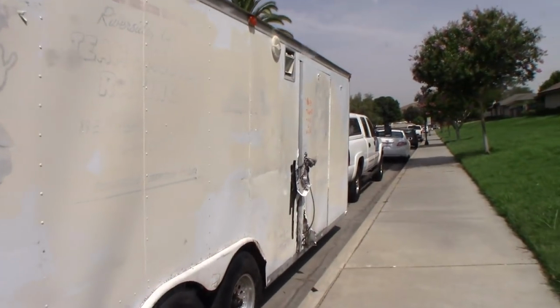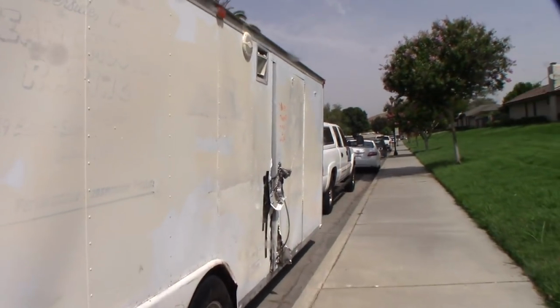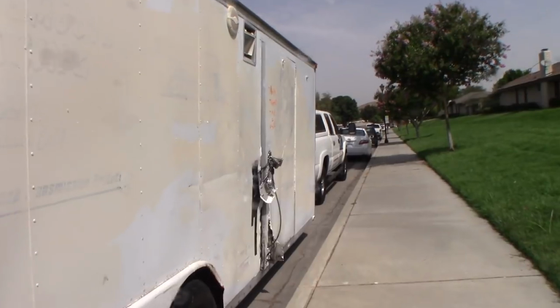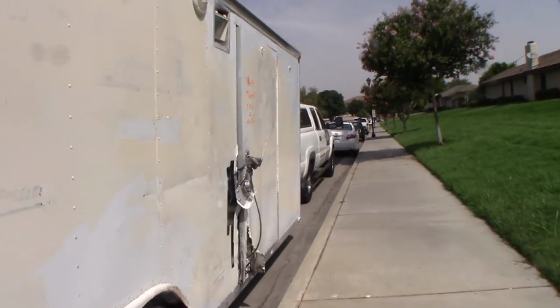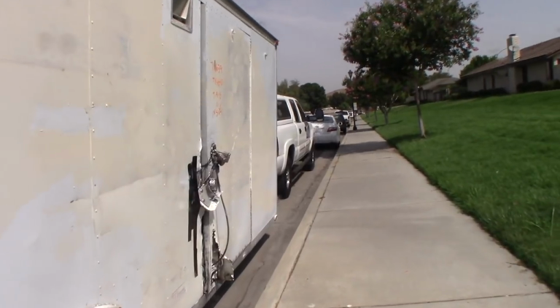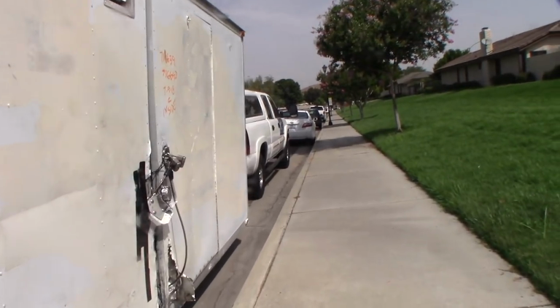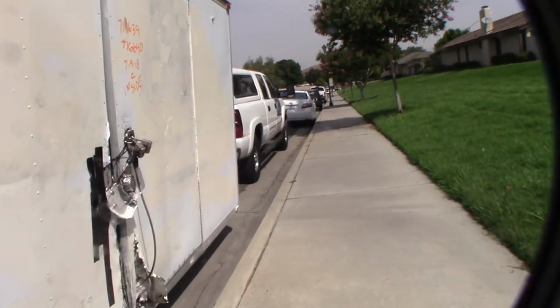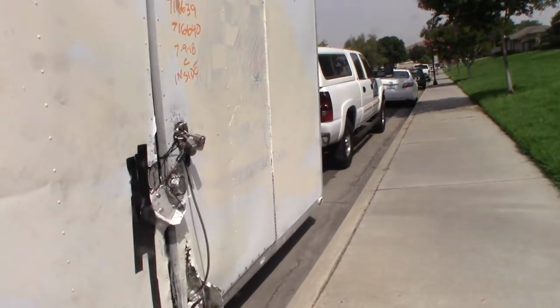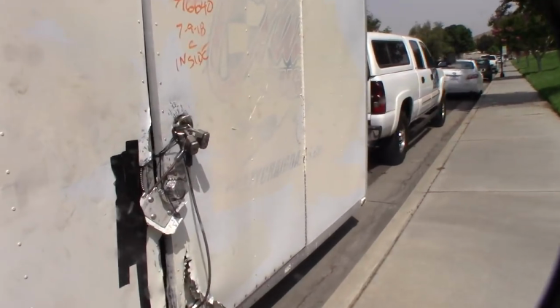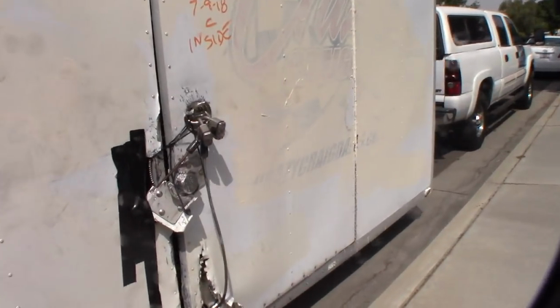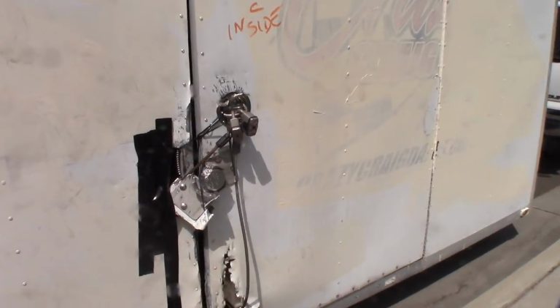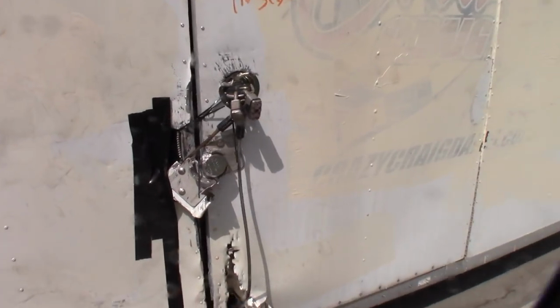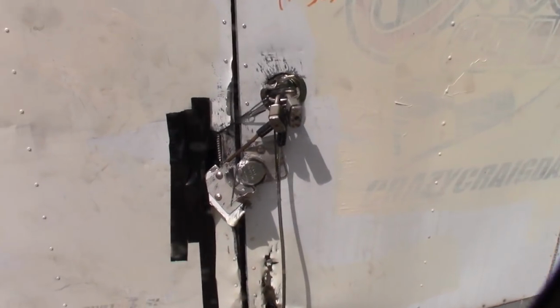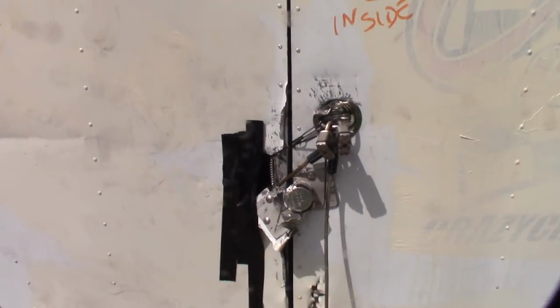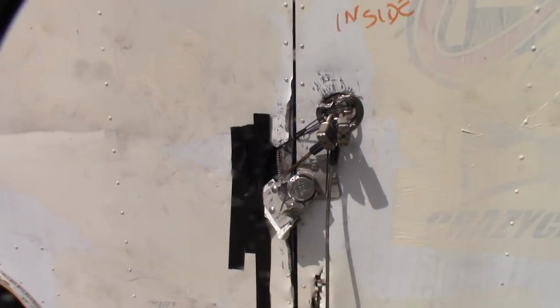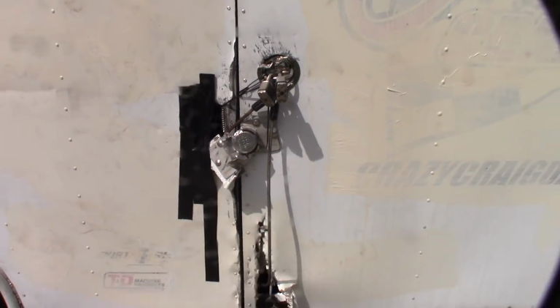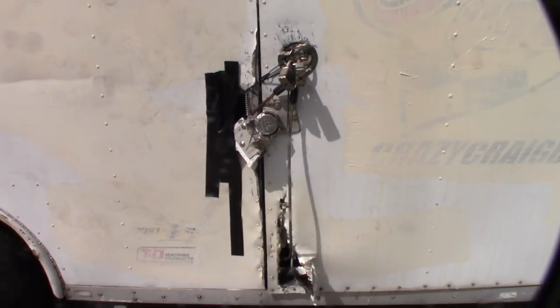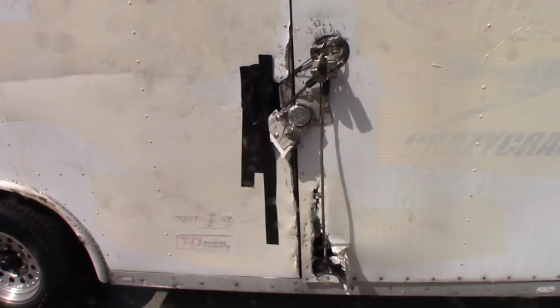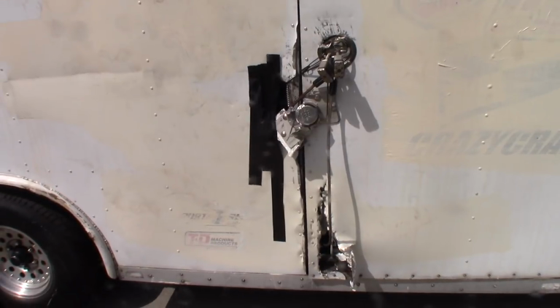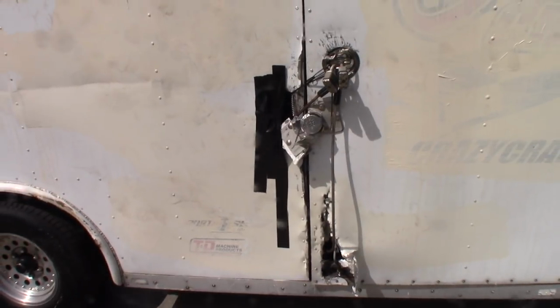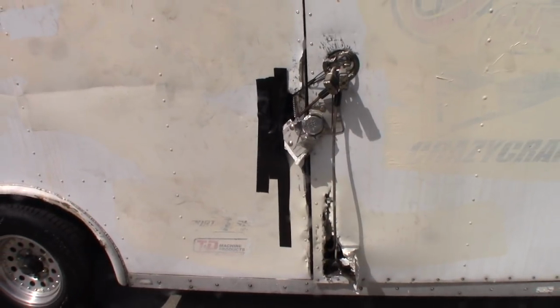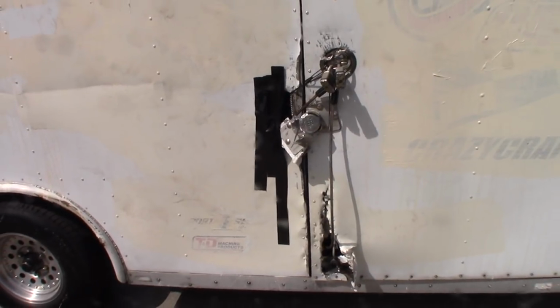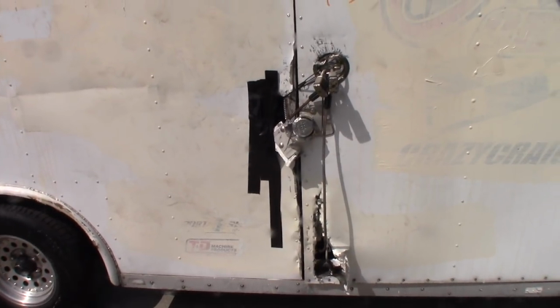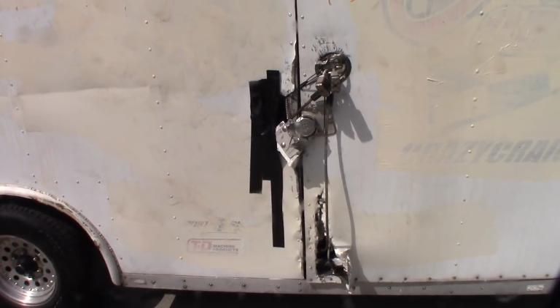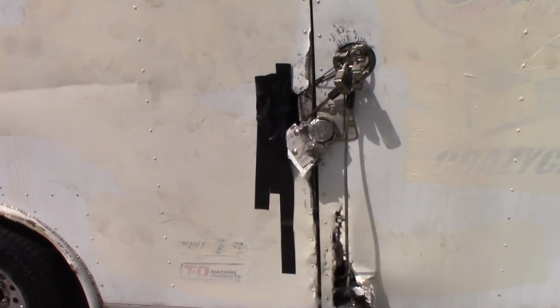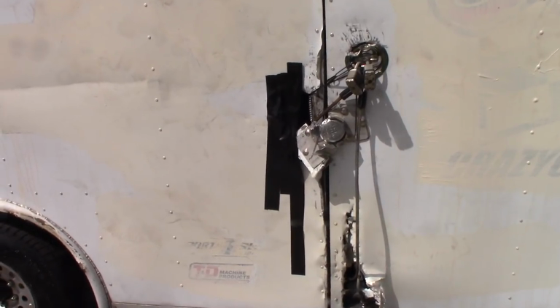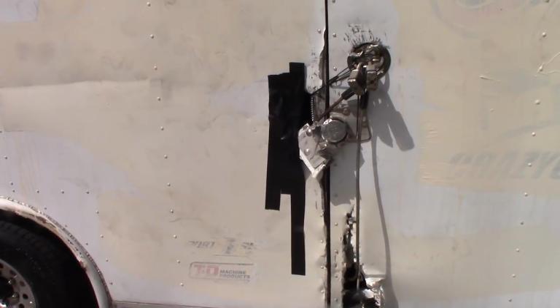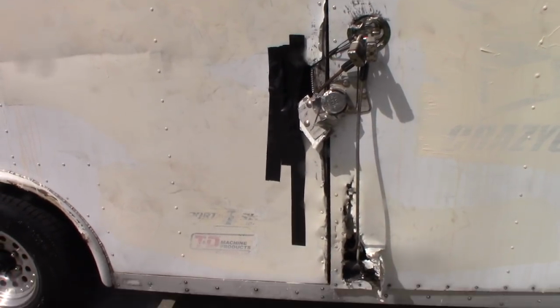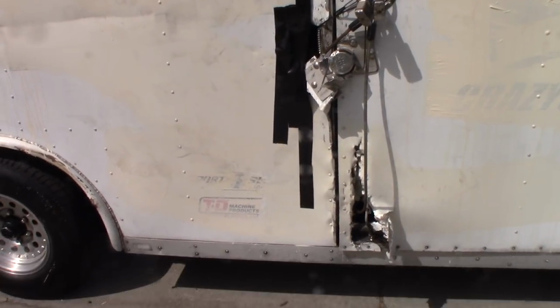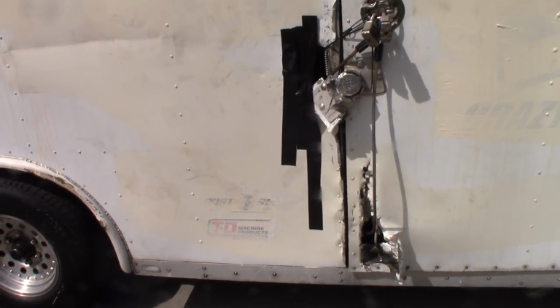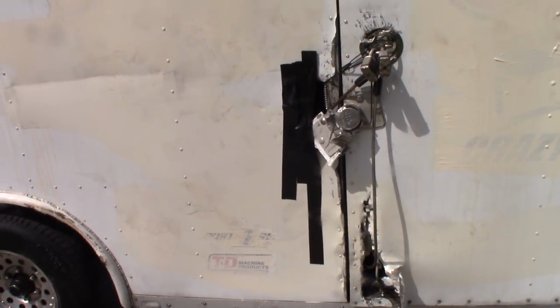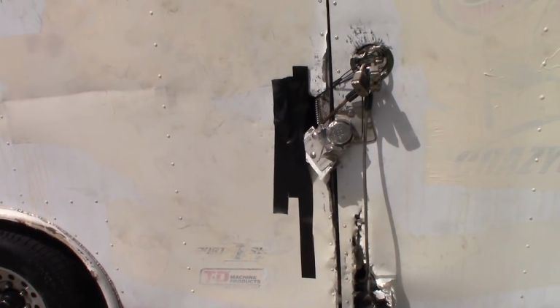Let me show you something really interesting. By the way, those of you on YouTube that don't know what's going on - my trailer and race car were stolen yesterday from a business here in Riverside. They cut the lock, cut the fence.